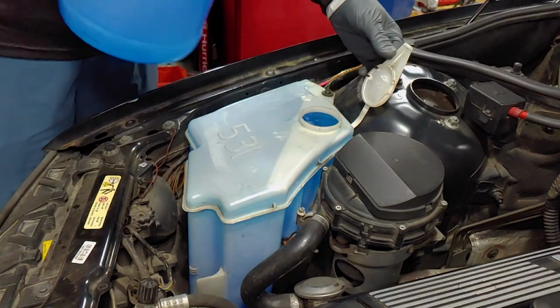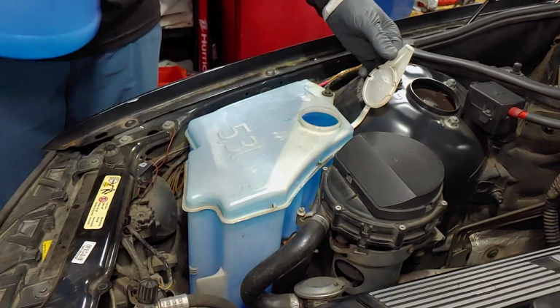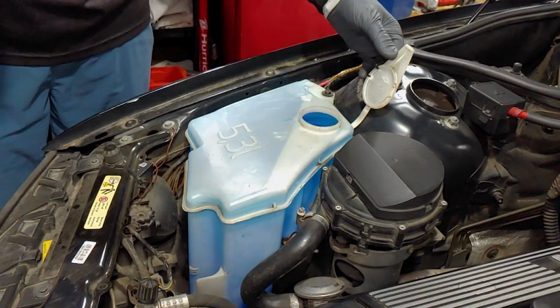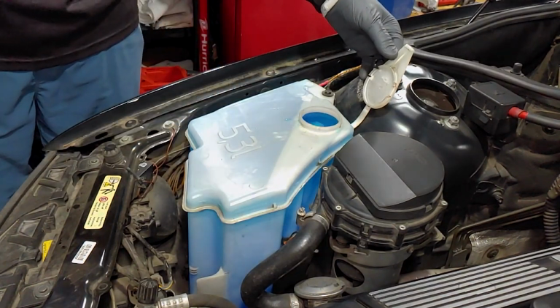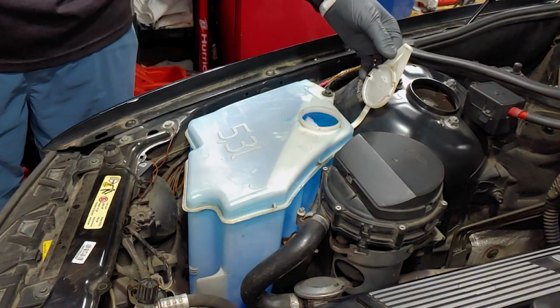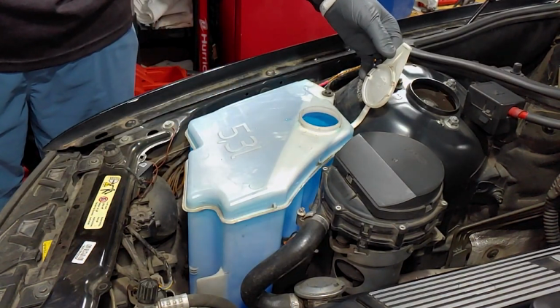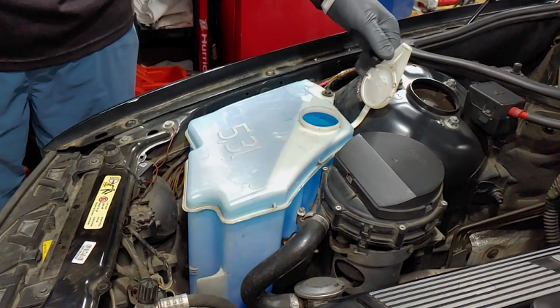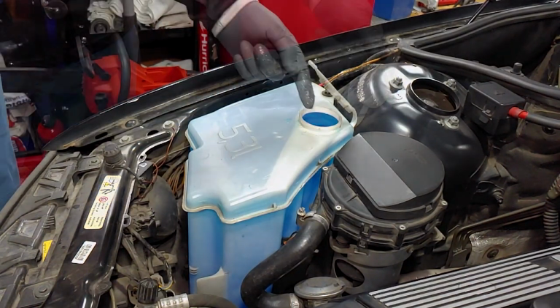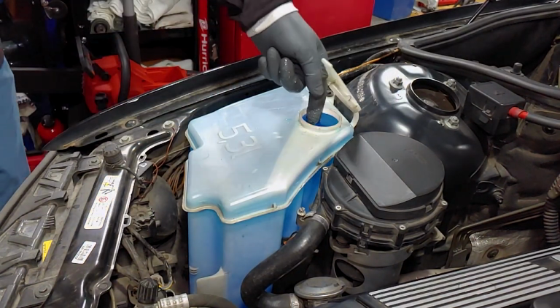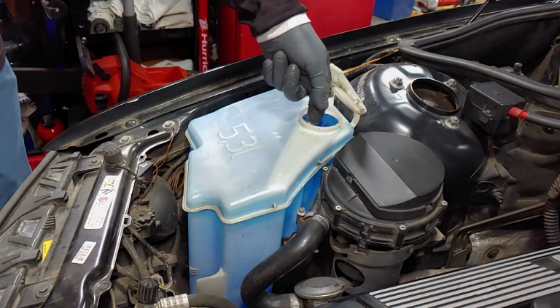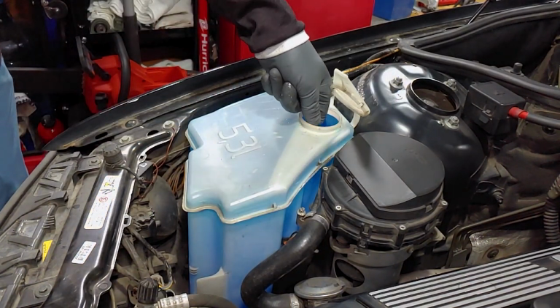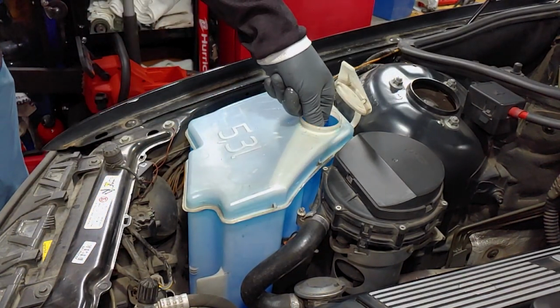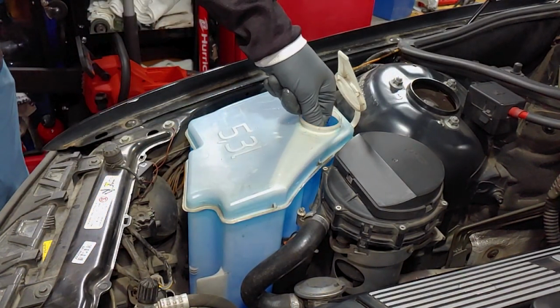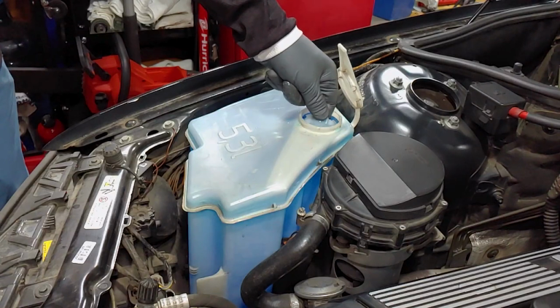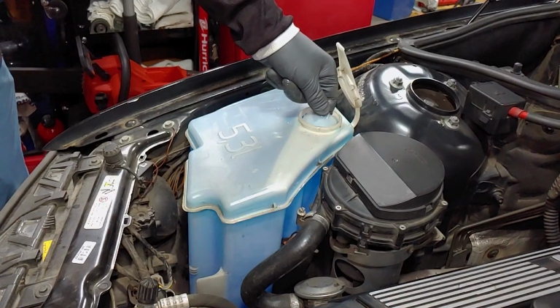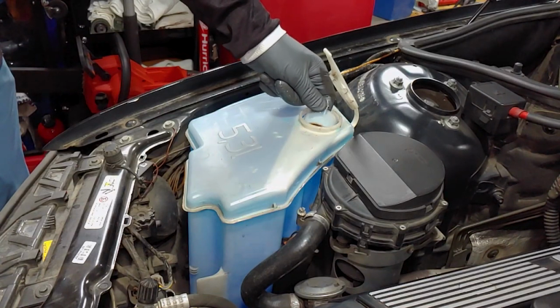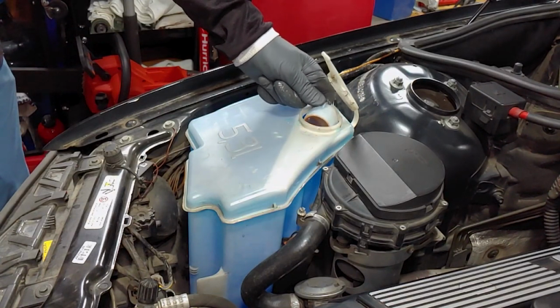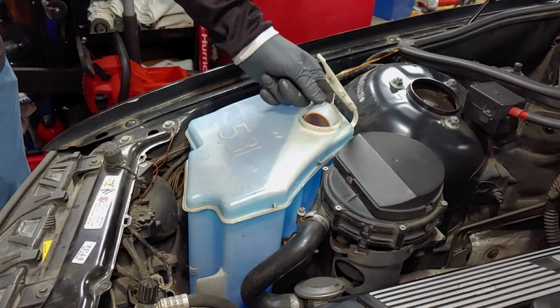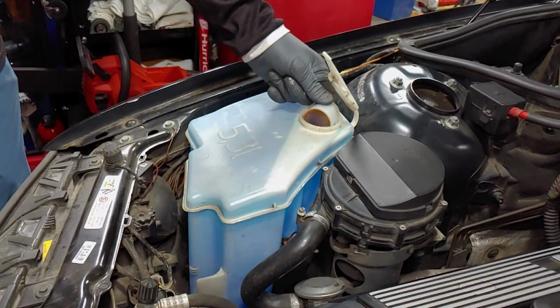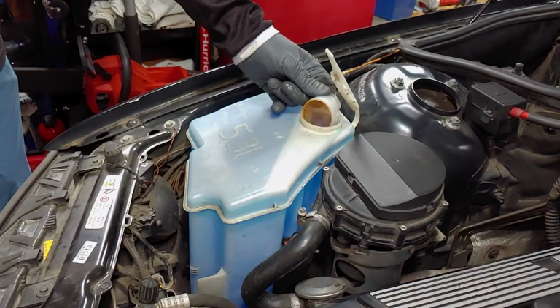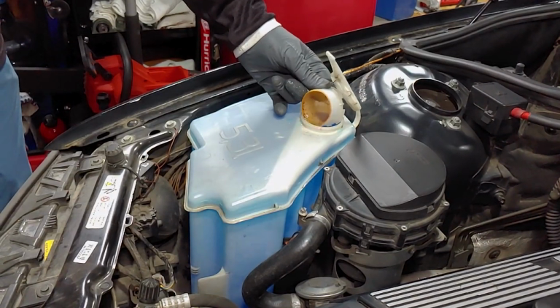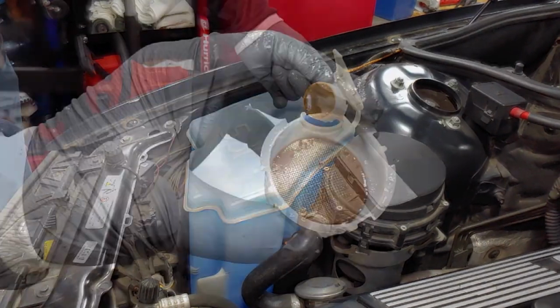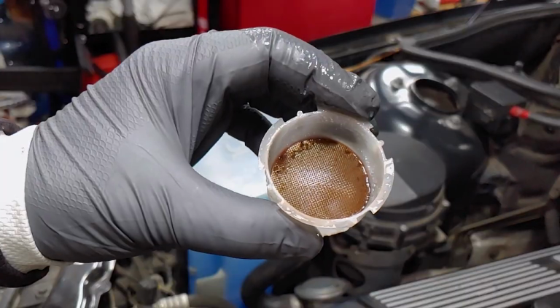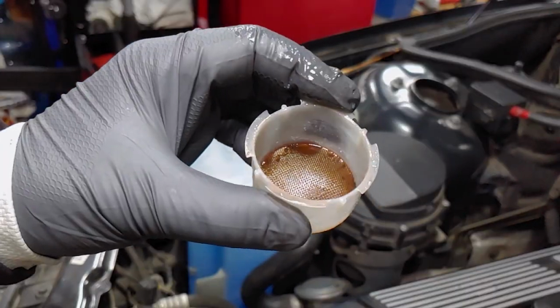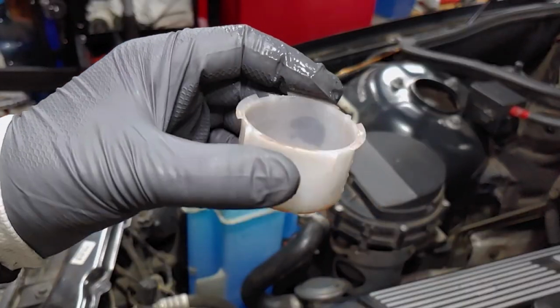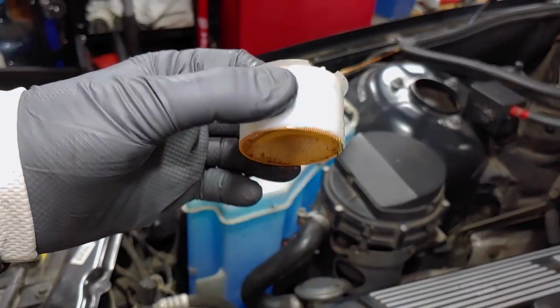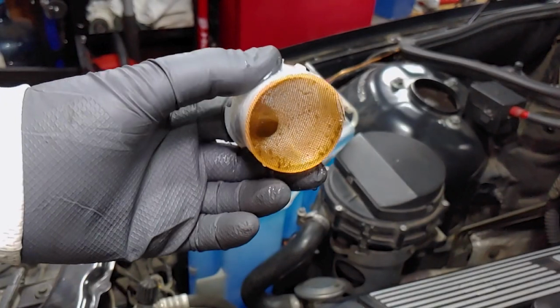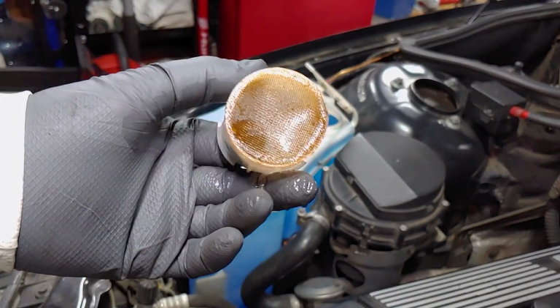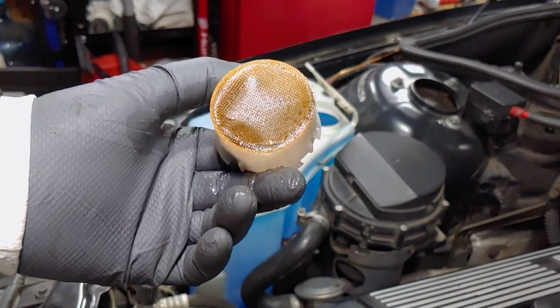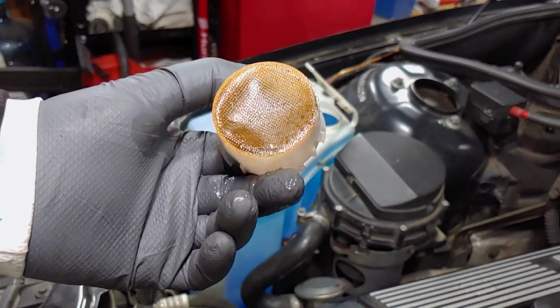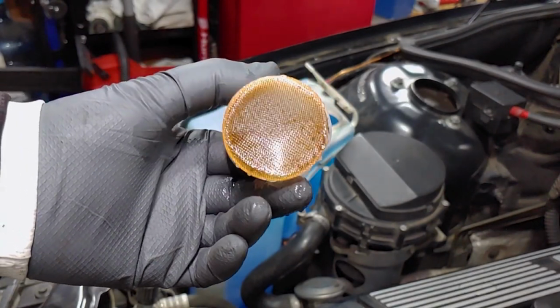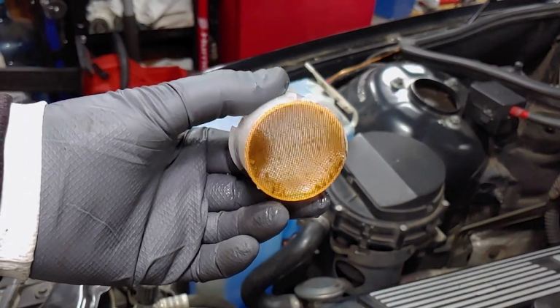While filling the reservoir, I noticed that the strainer had fallen inside, but luckily it floats, and I was able to pull it out and put it back into place. I'm not sure what knocked it loose, but if it keeps happening I'll probably need to buy a replacement.